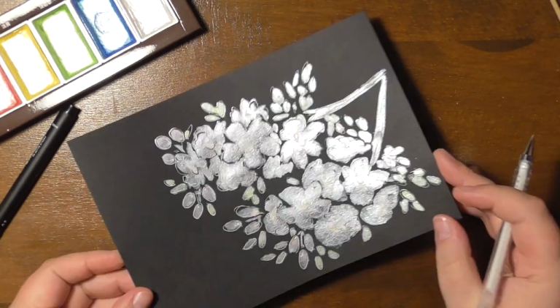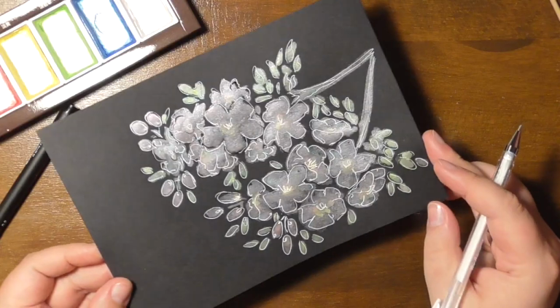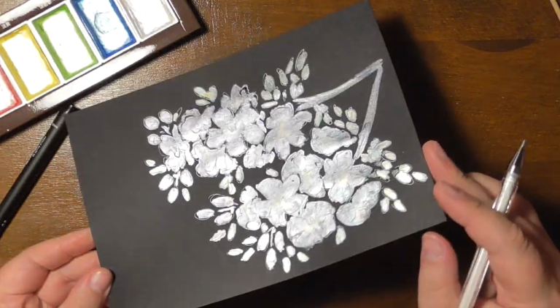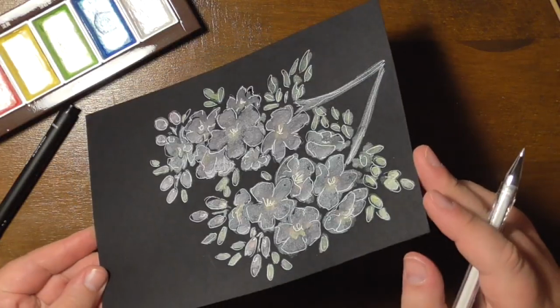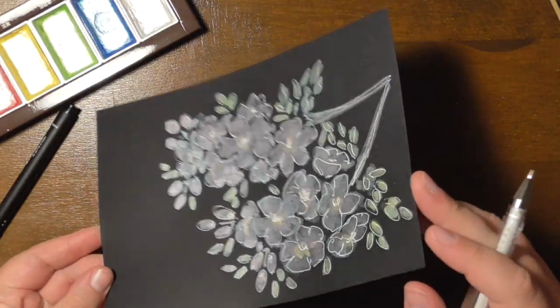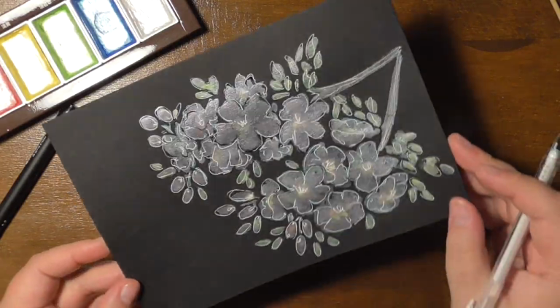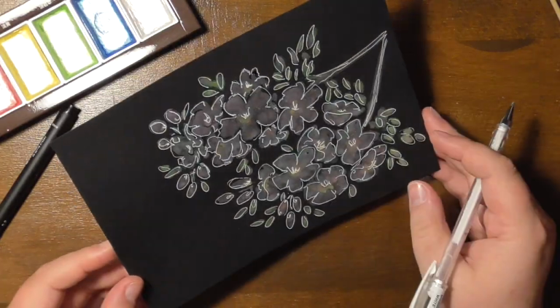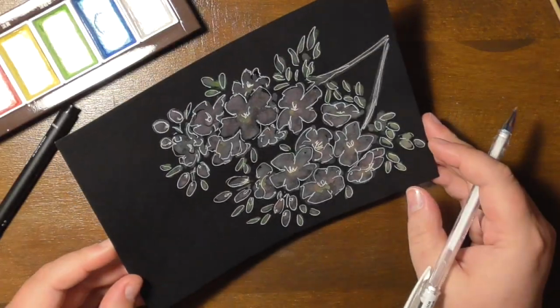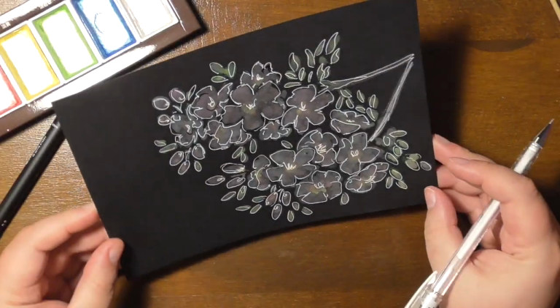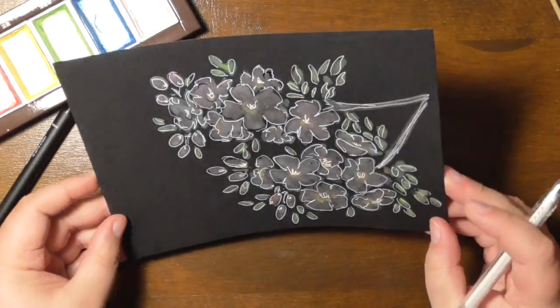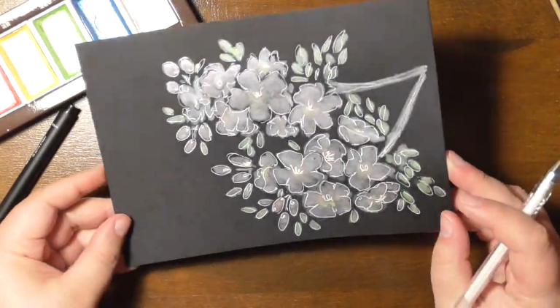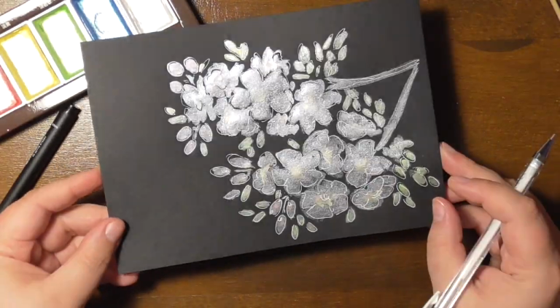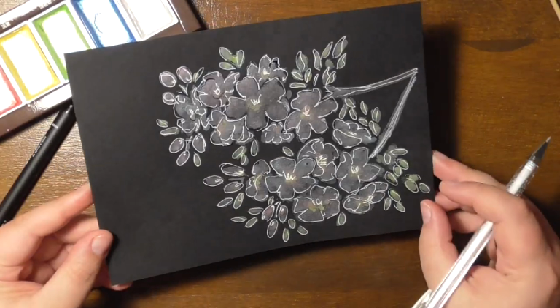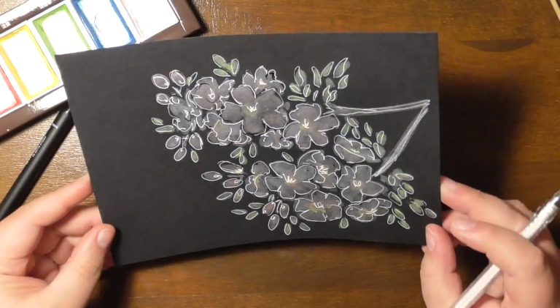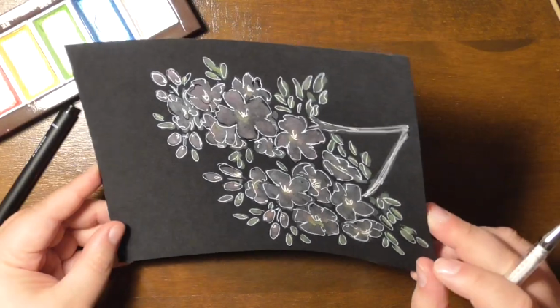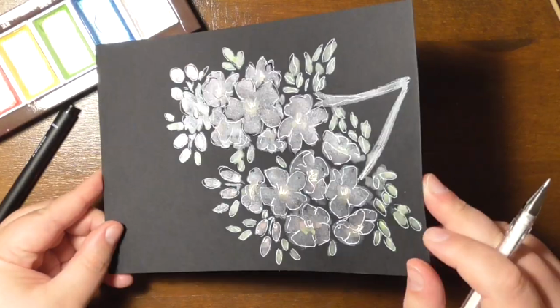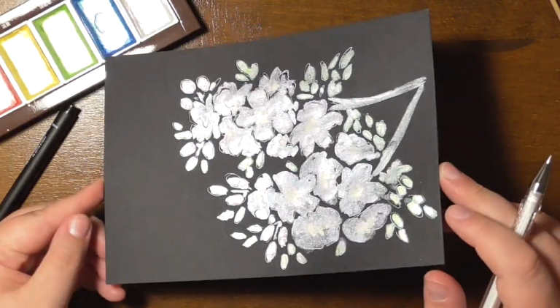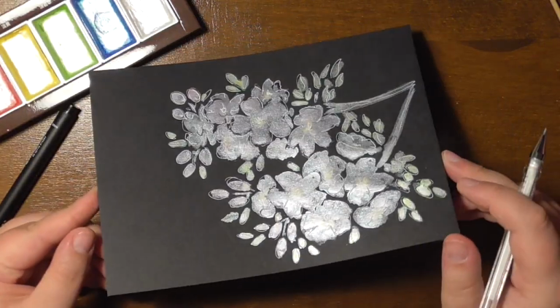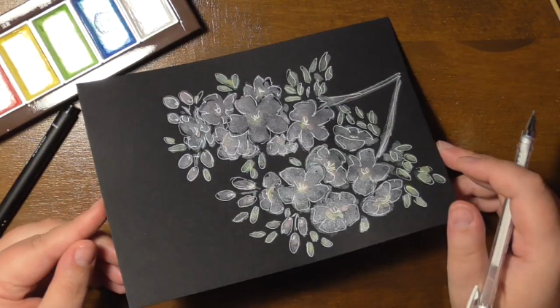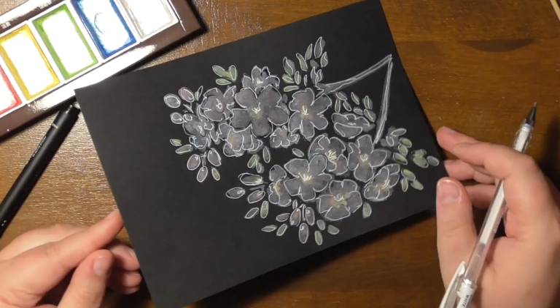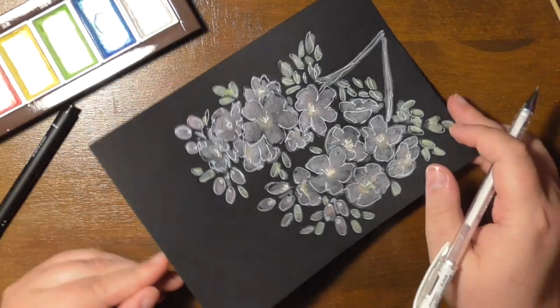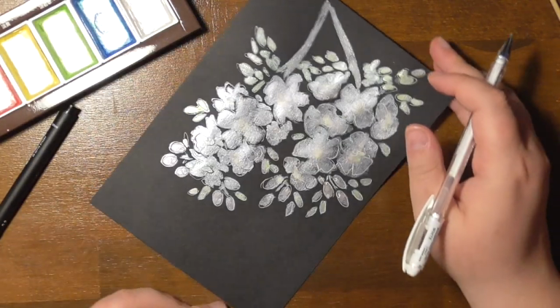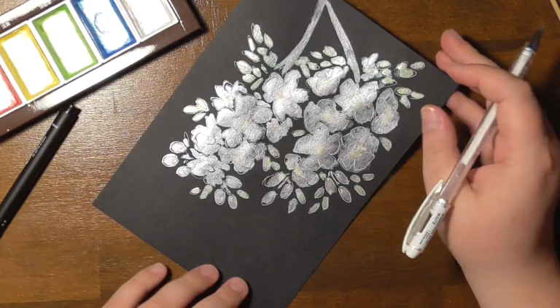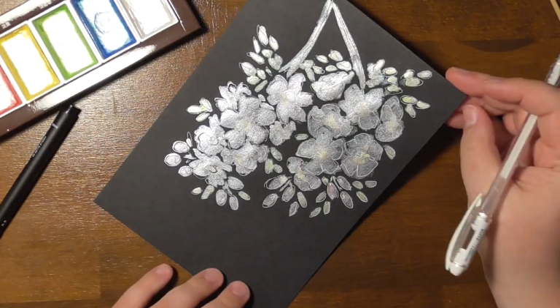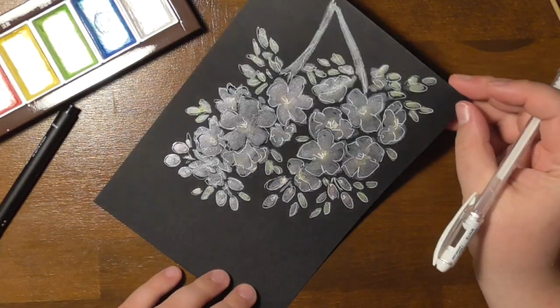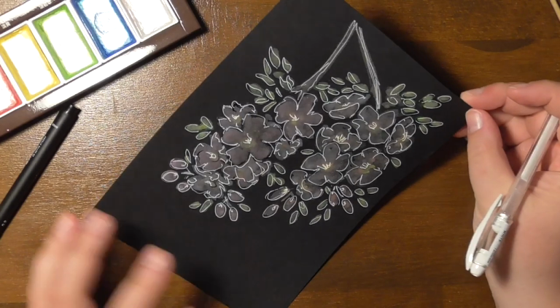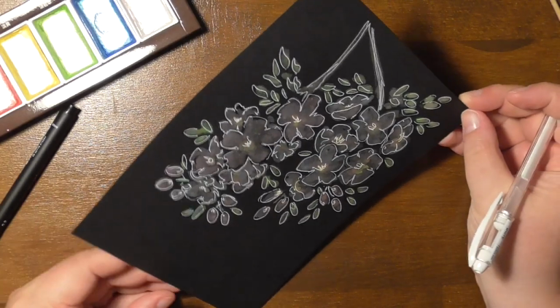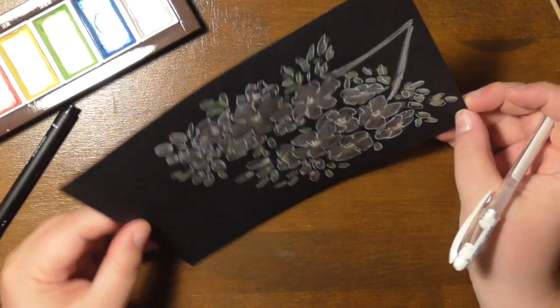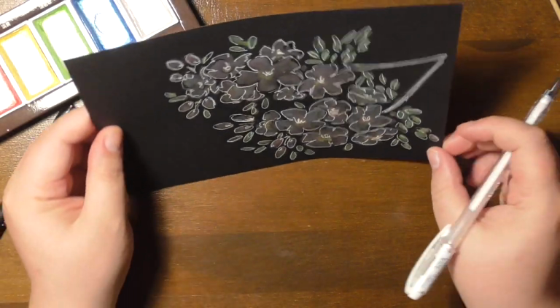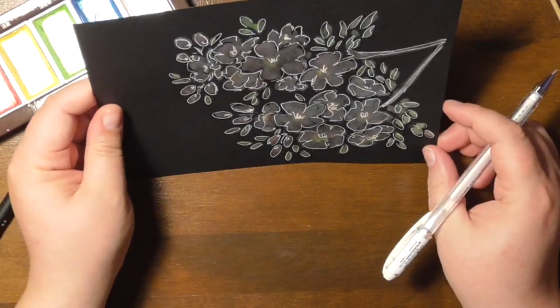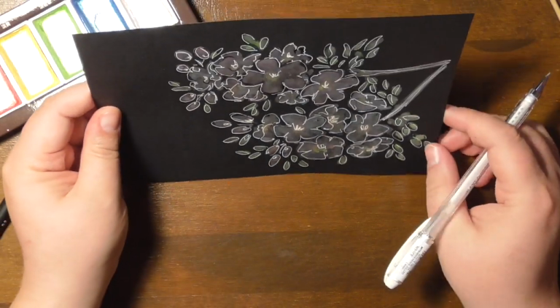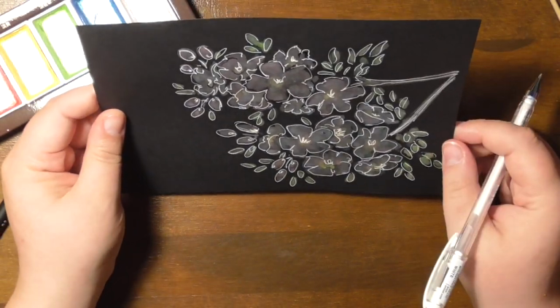Next week there will be something different, but I still hope that you will enjoy it. Have a great day, all of you. See you soon. Bye.